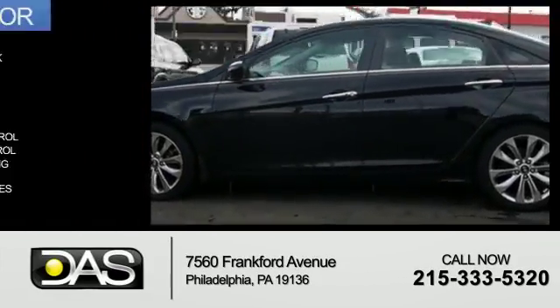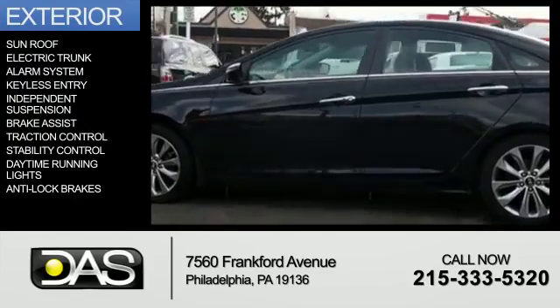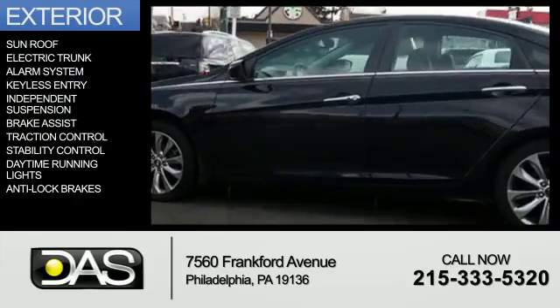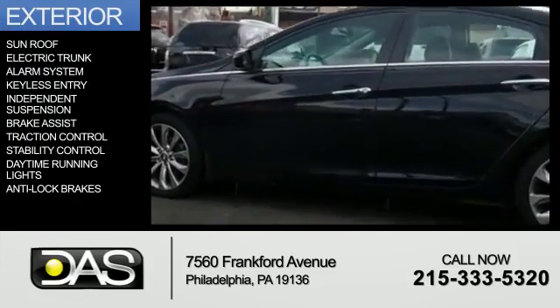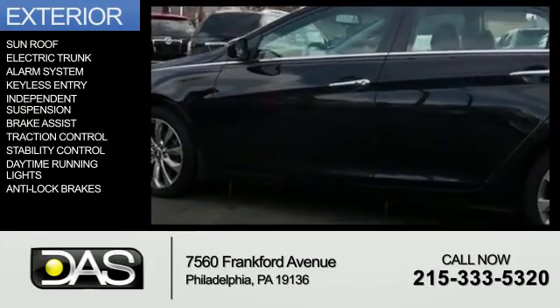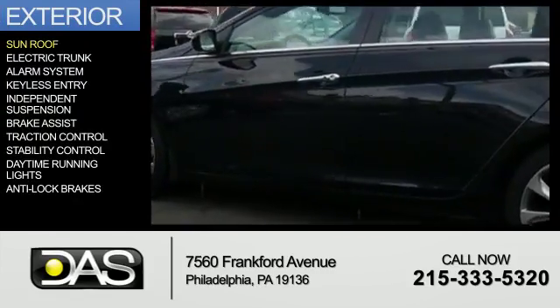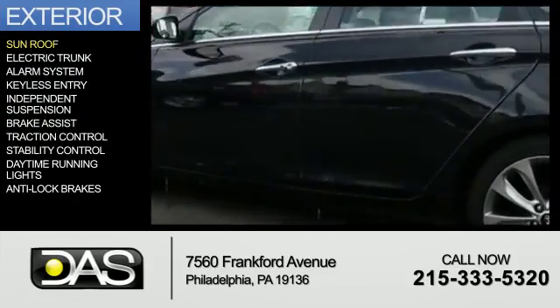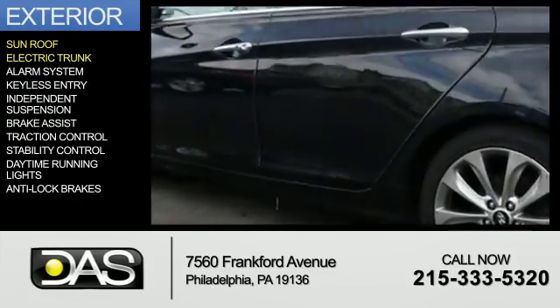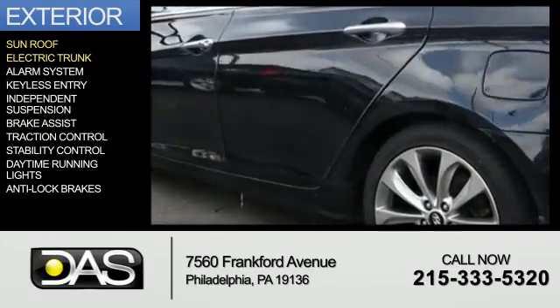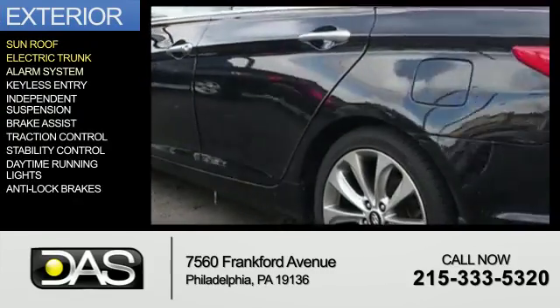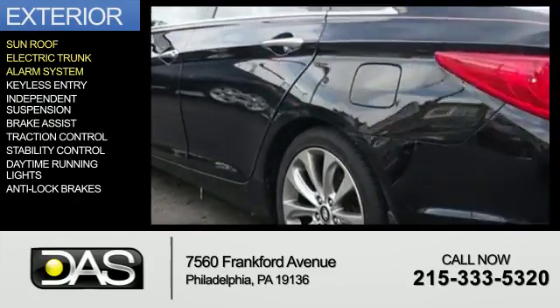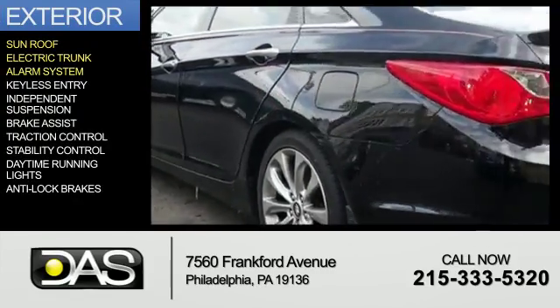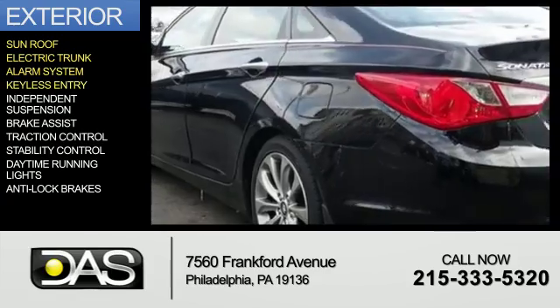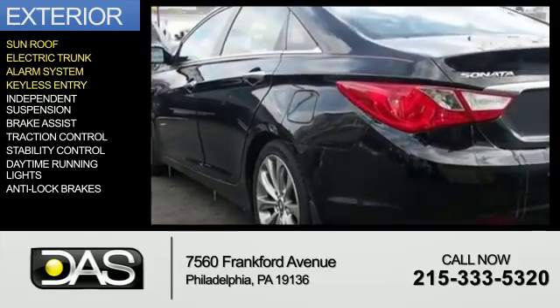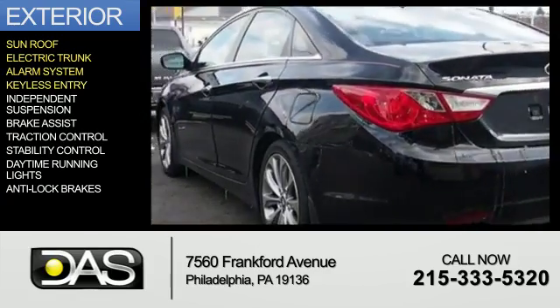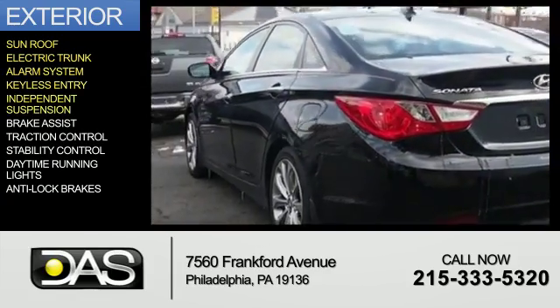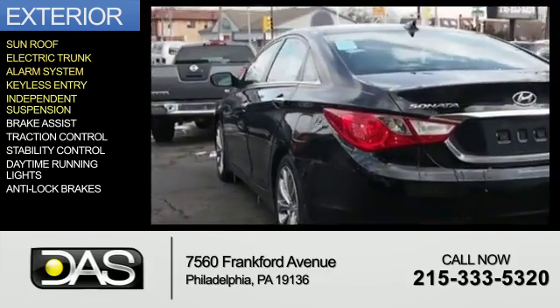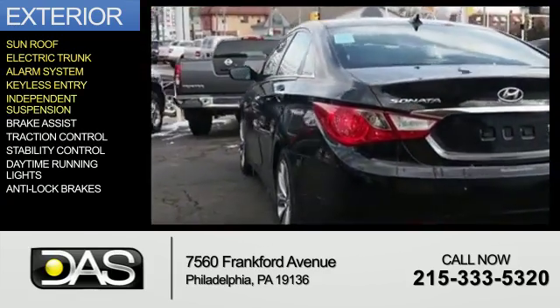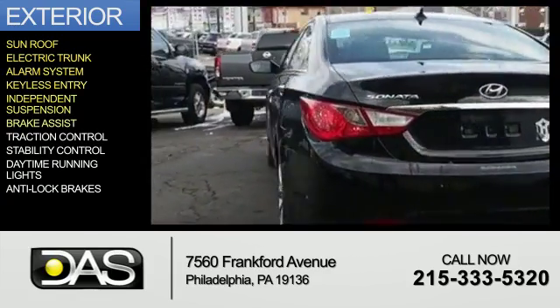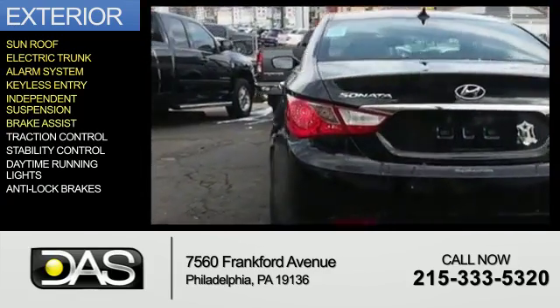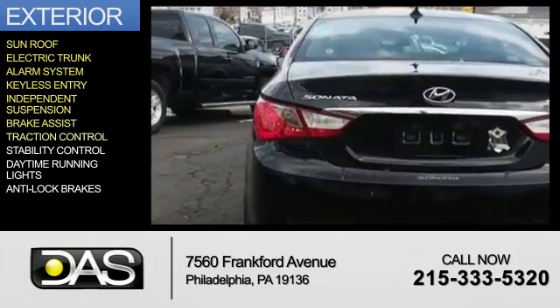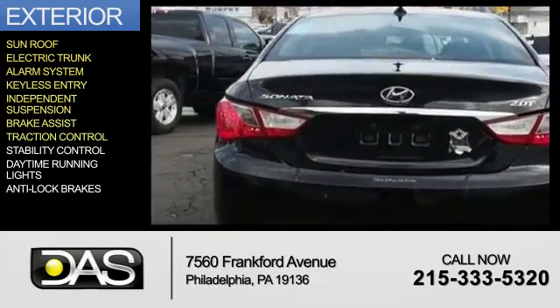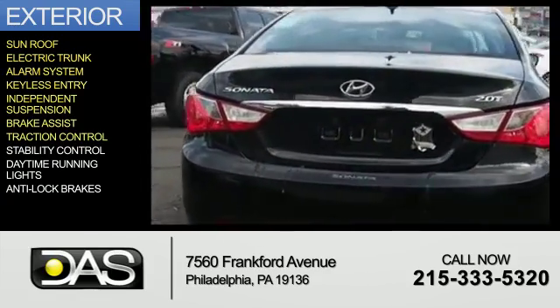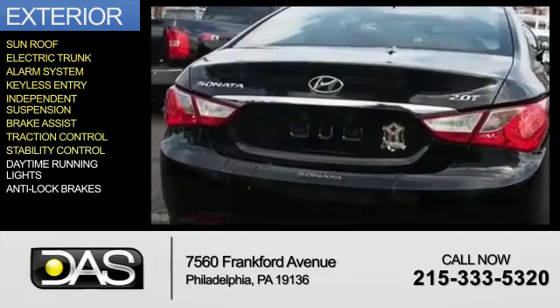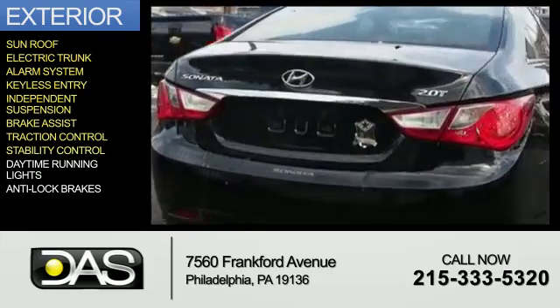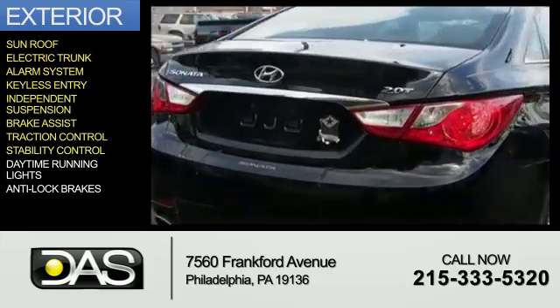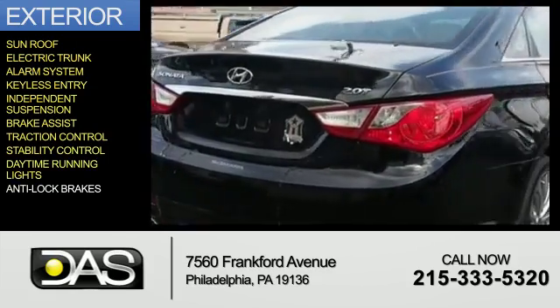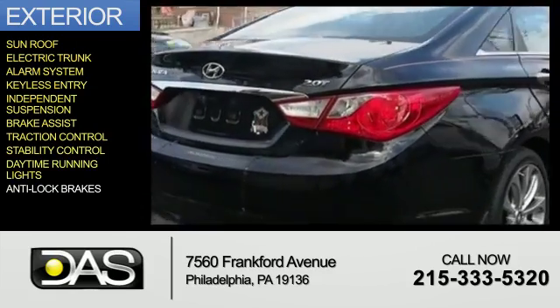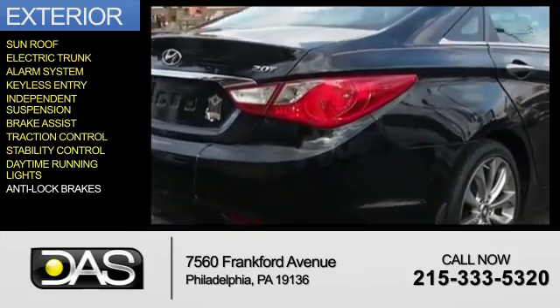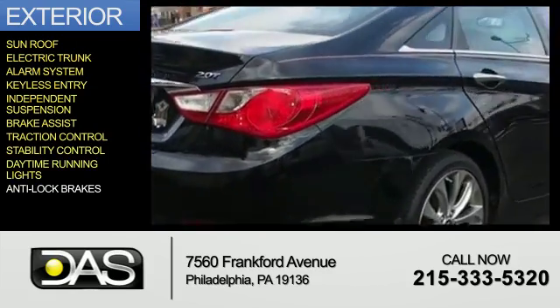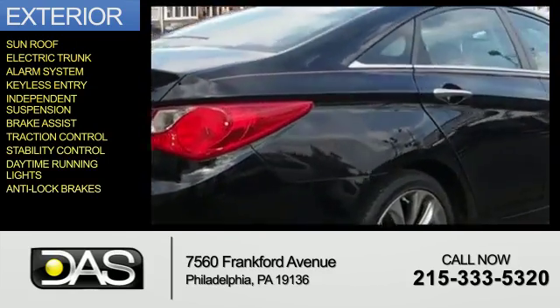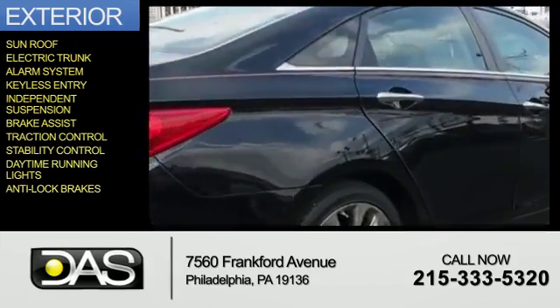The features include a sunroof, electric trunk, an alarm system, keyless entry, independent suspension, brake assist, traction control, stability control, daytime running lights, and anti-lock brakes.